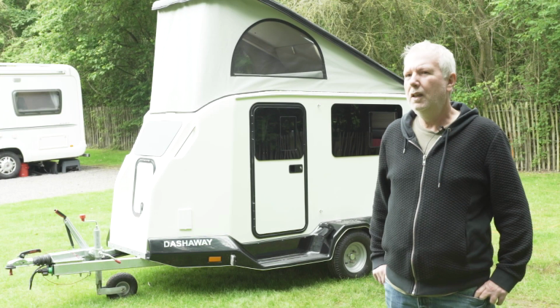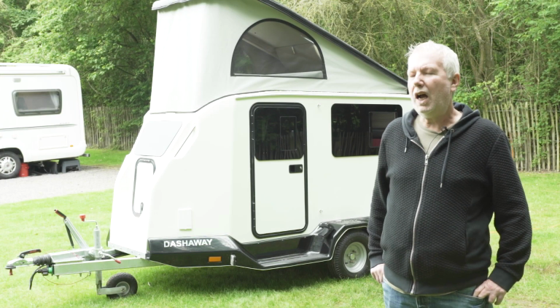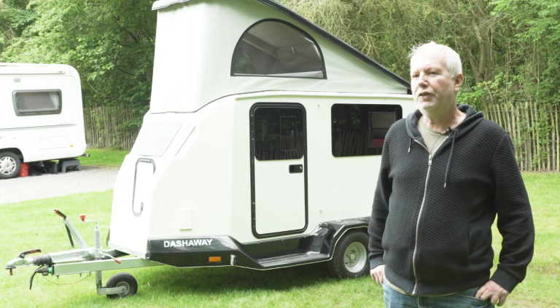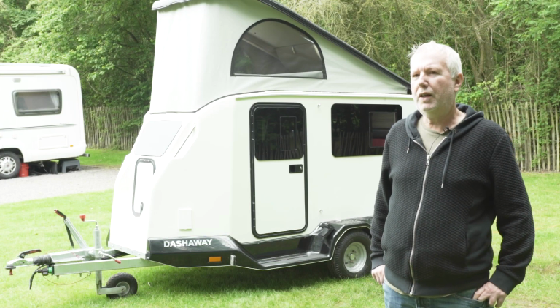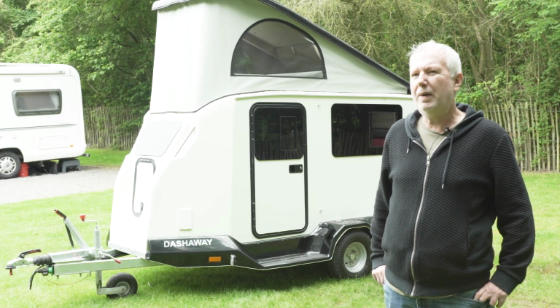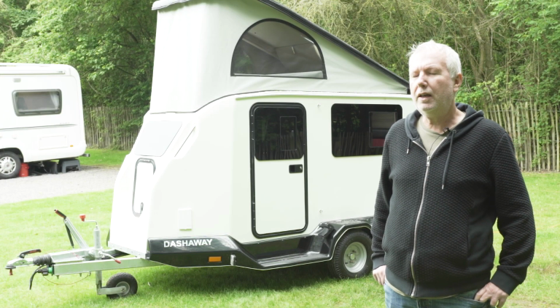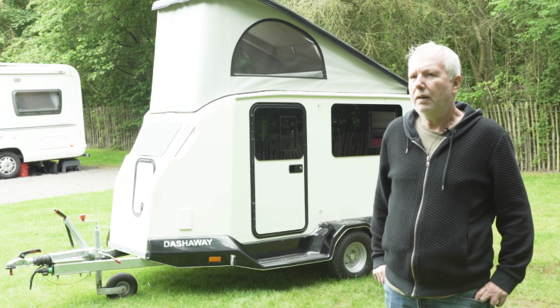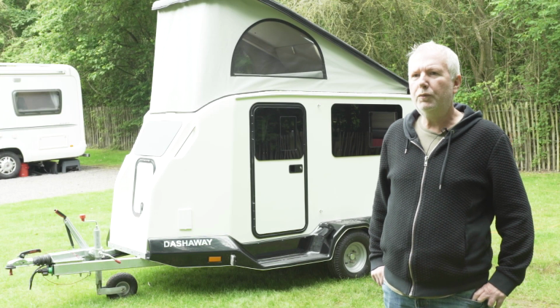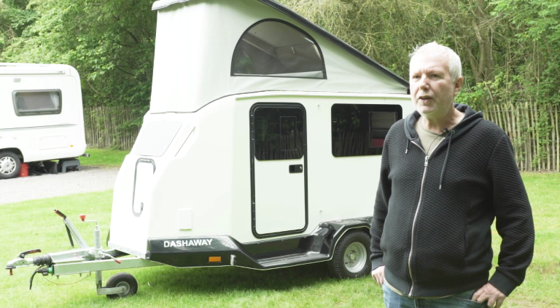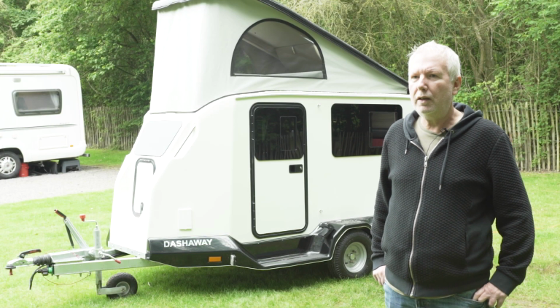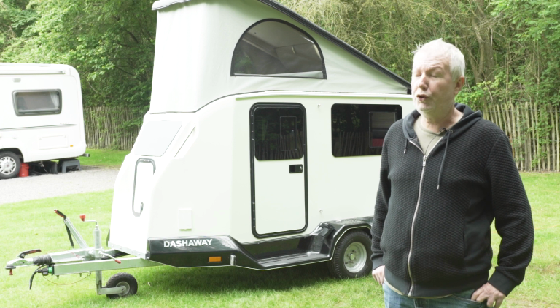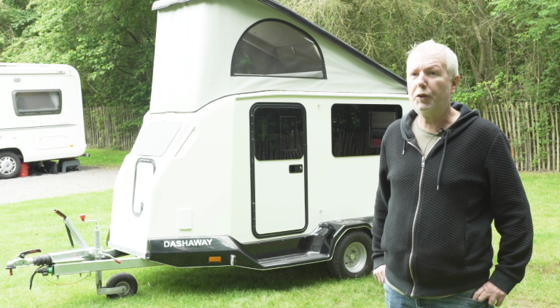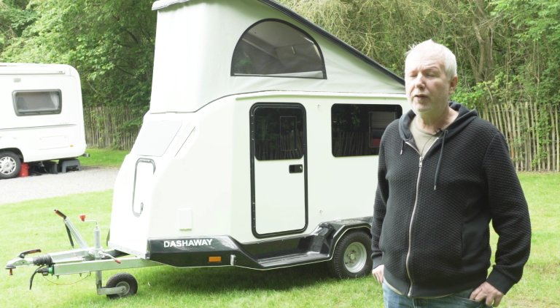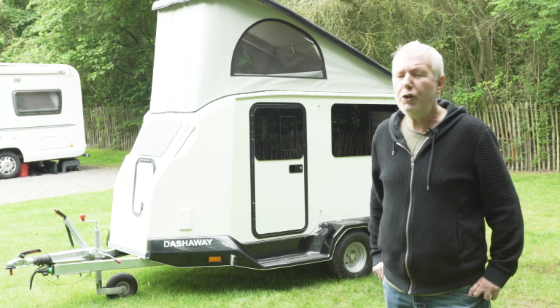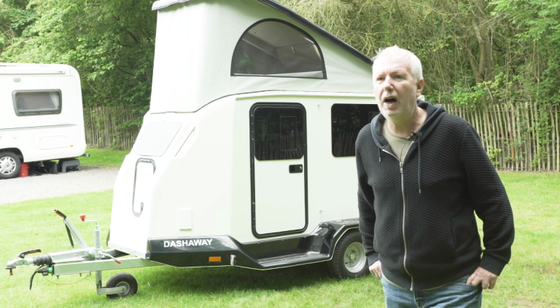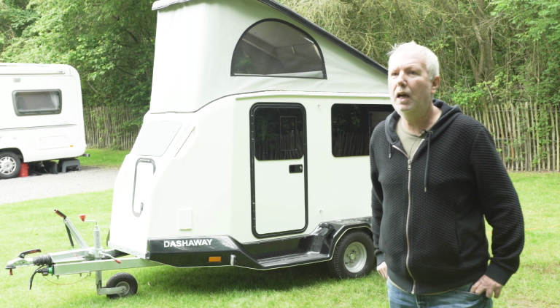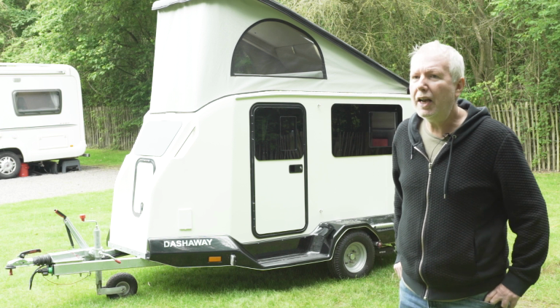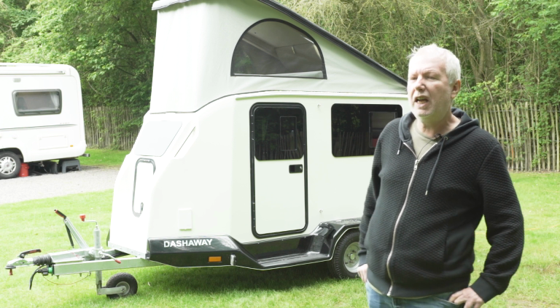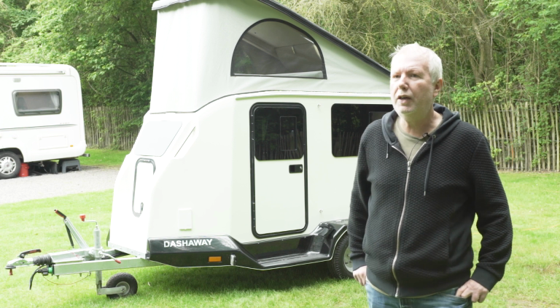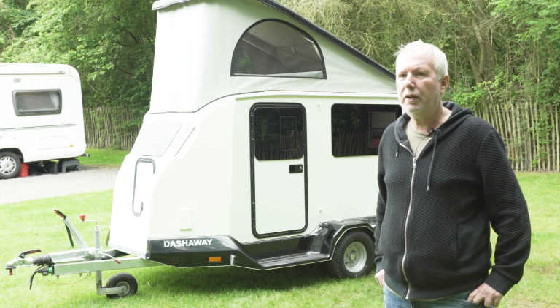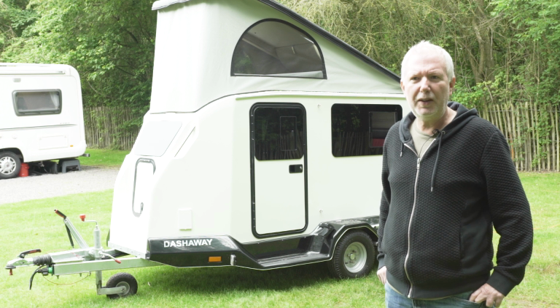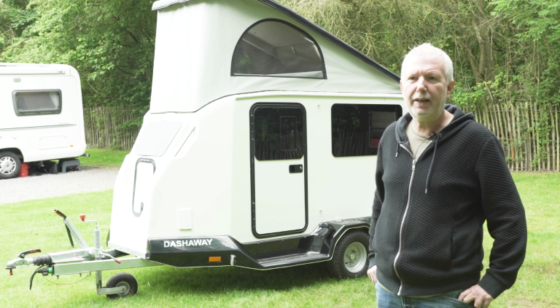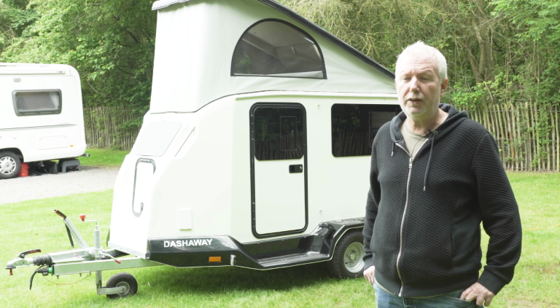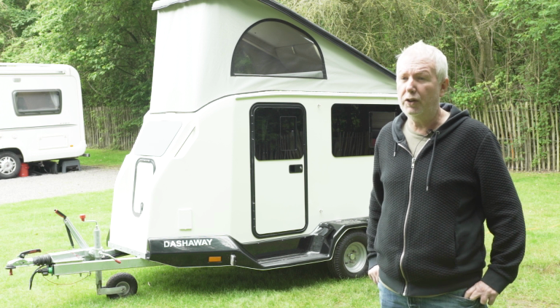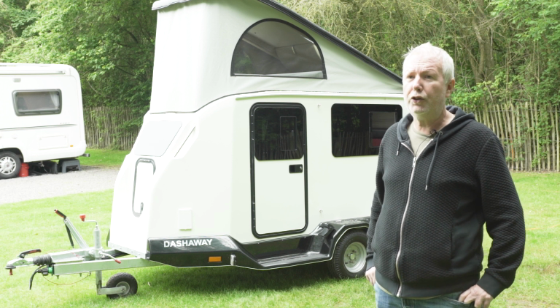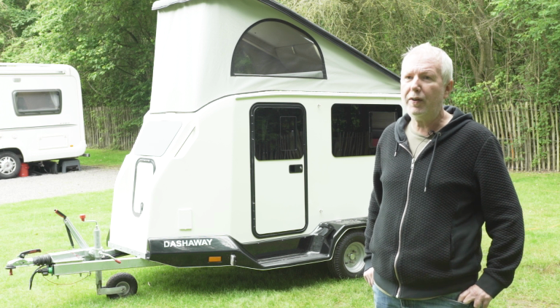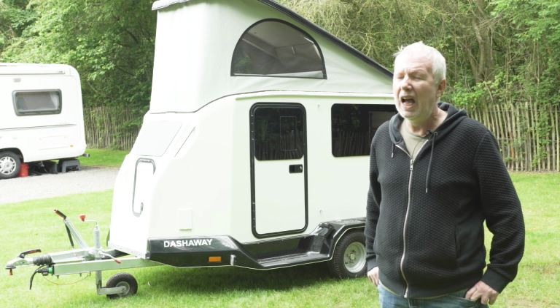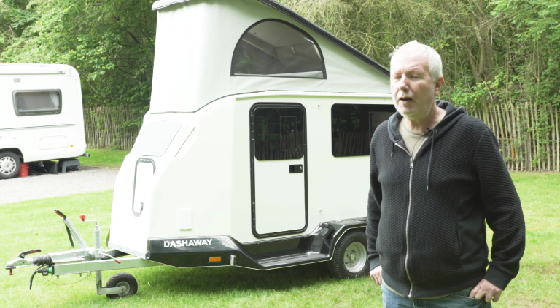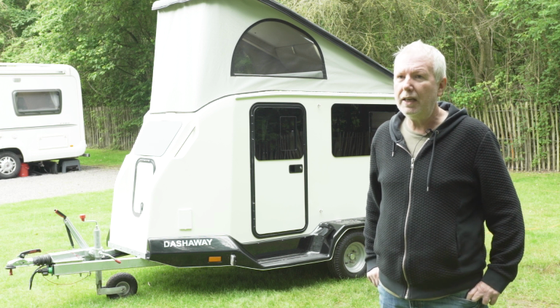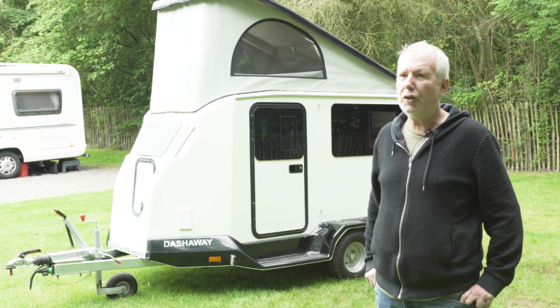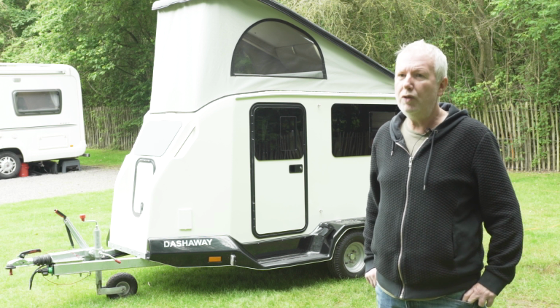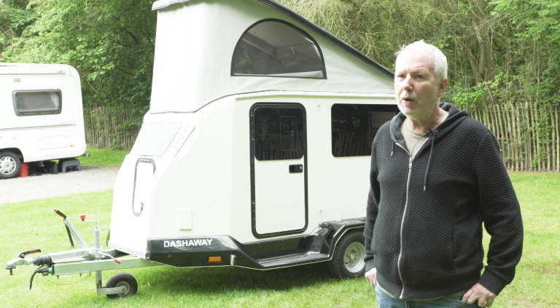This is a hard one to sum up. In terms of real estate it looks very expensive, but you are buying a hand-built caravan using expensive materials that's designed to do a specific job, and I have to say it does it really, really well.